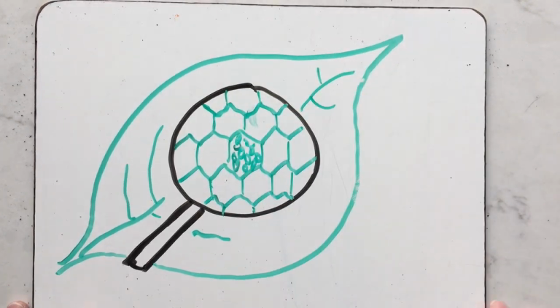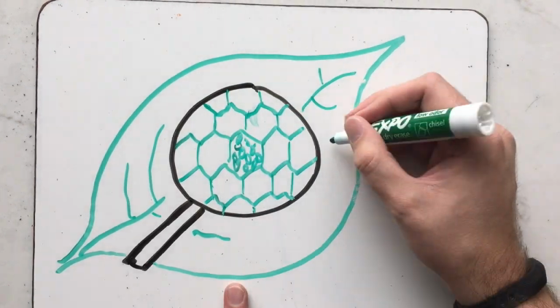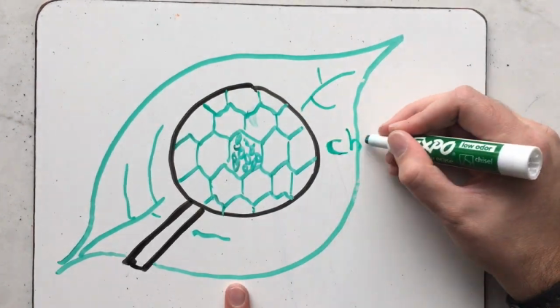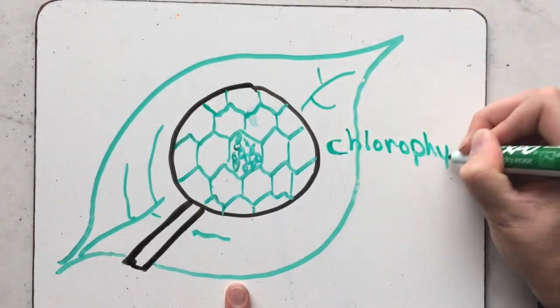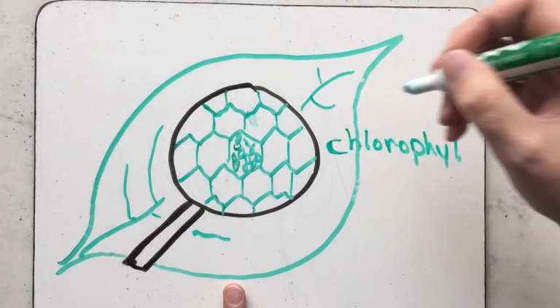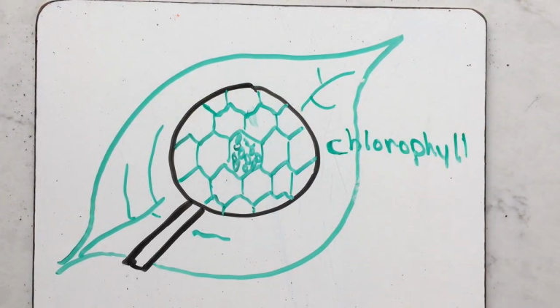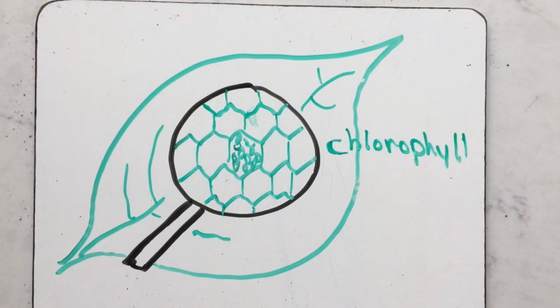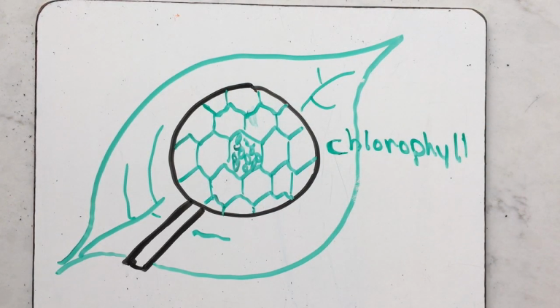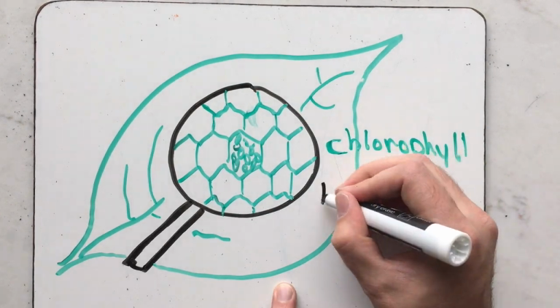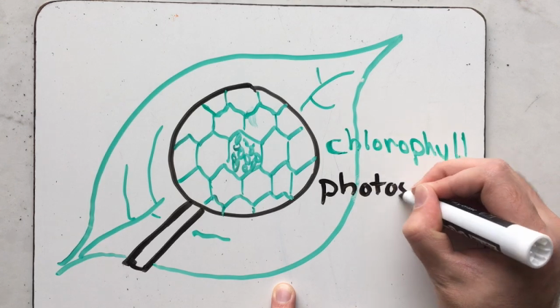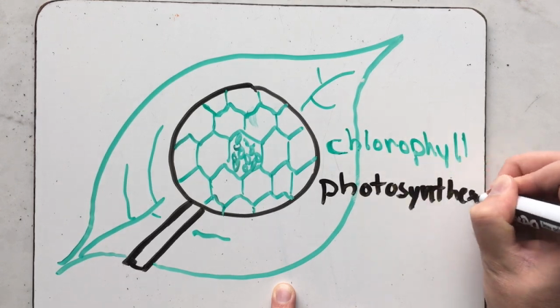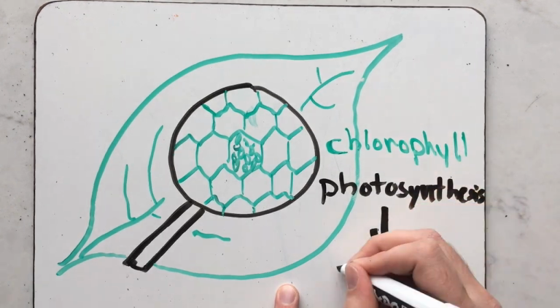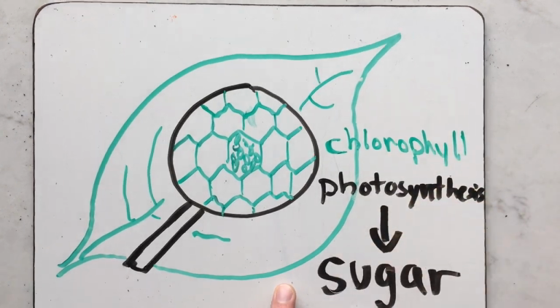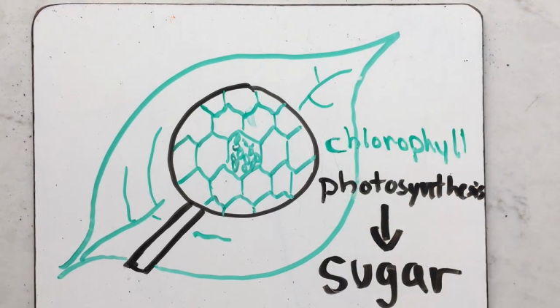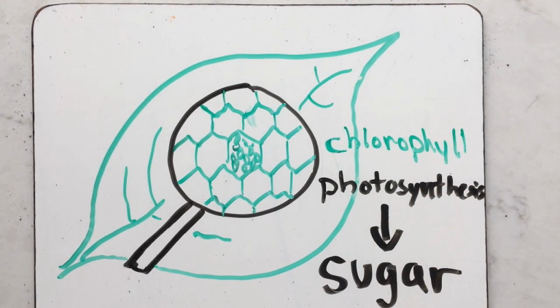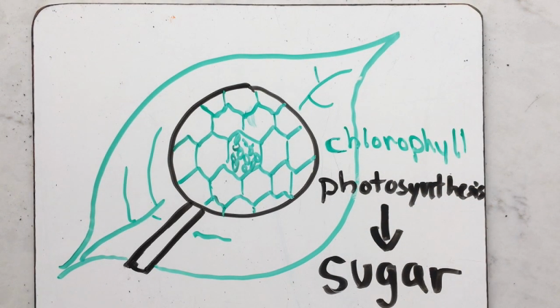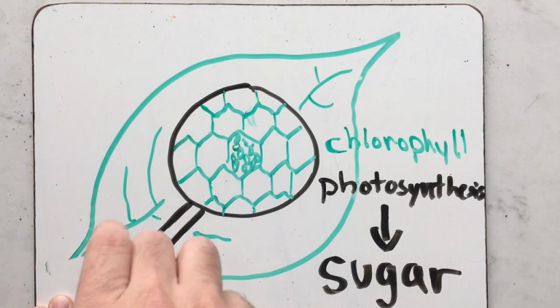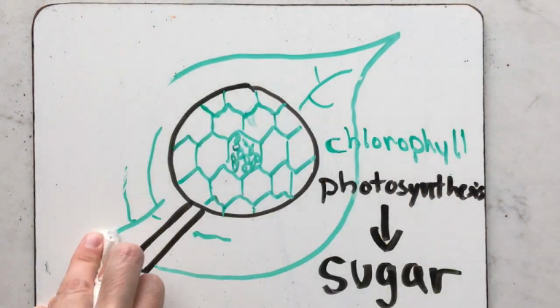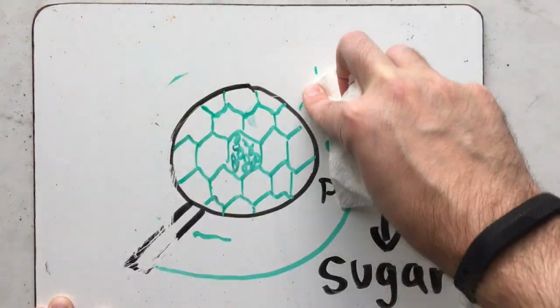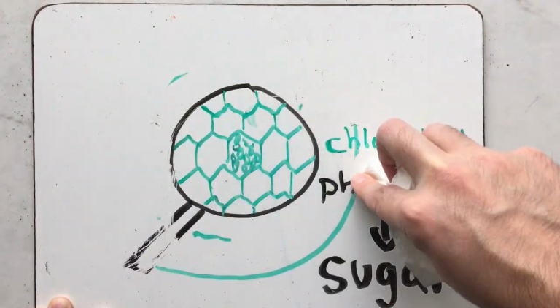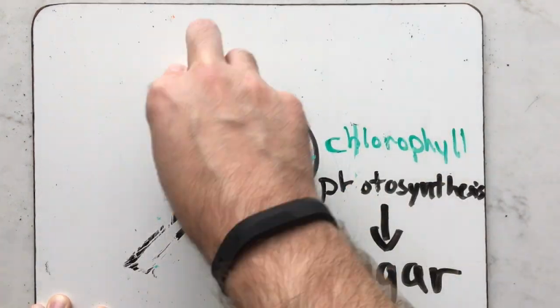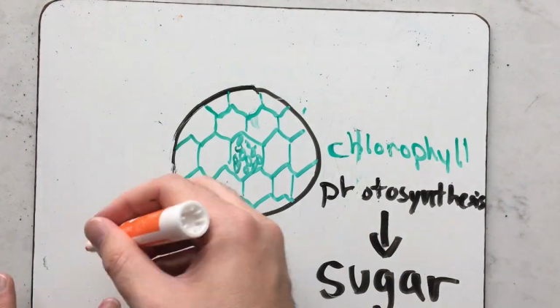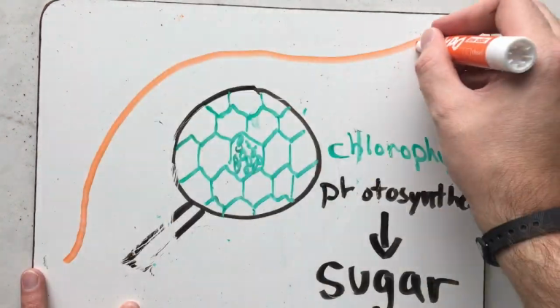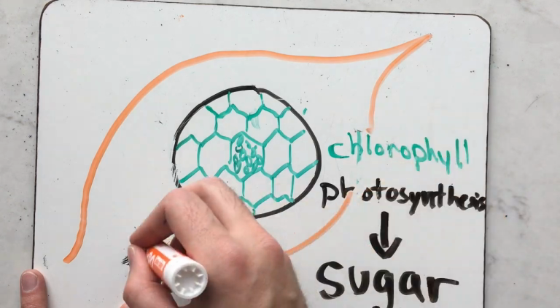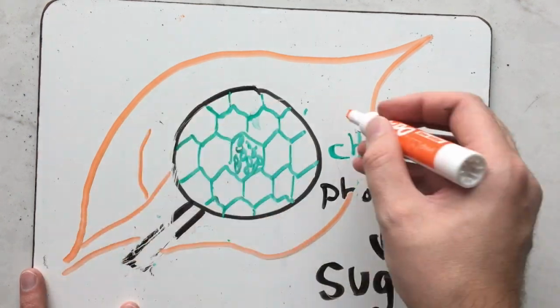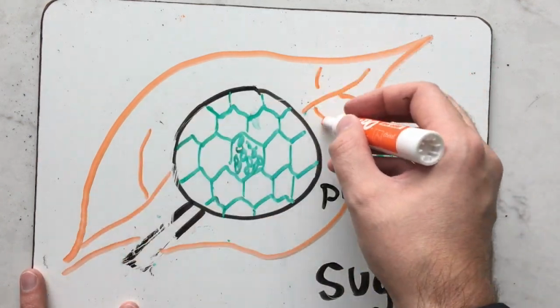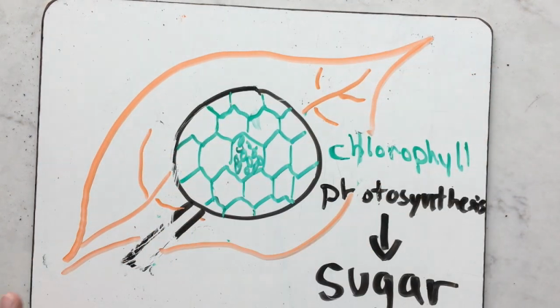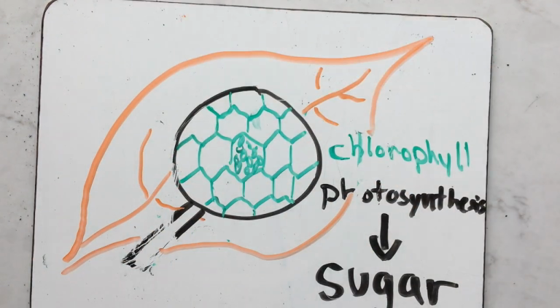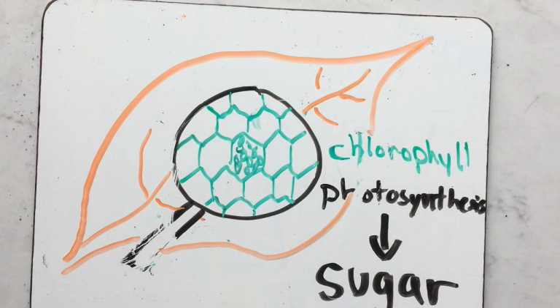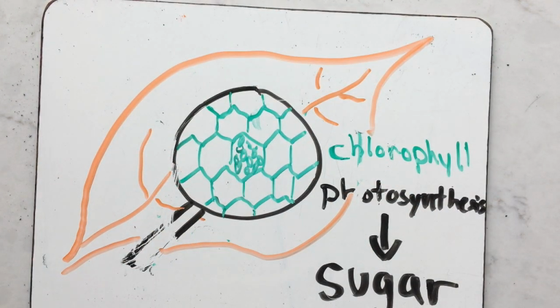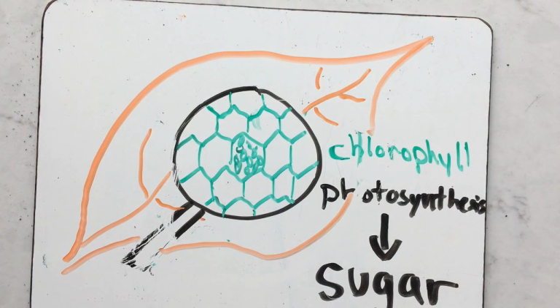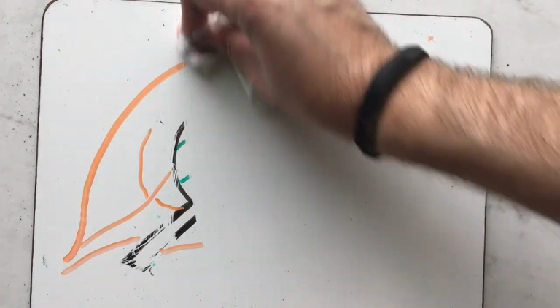Chlorophyll is a green pigment that helps convert sunlight into nutrient-rich sugars through a process called photosynthesis. This chlorophyll also masks the true color of leaves that was there all along.